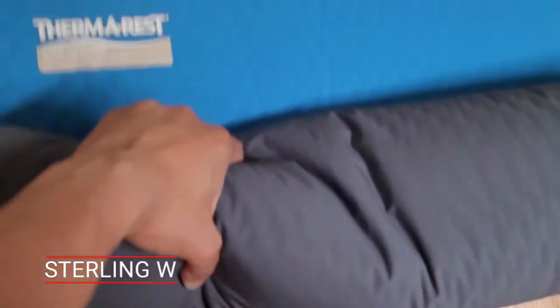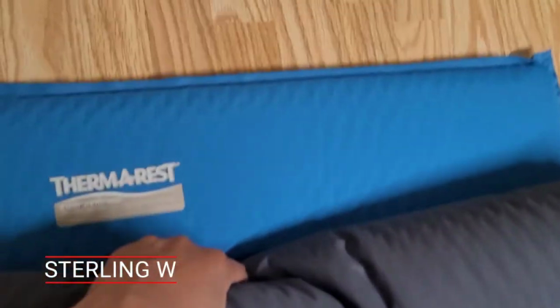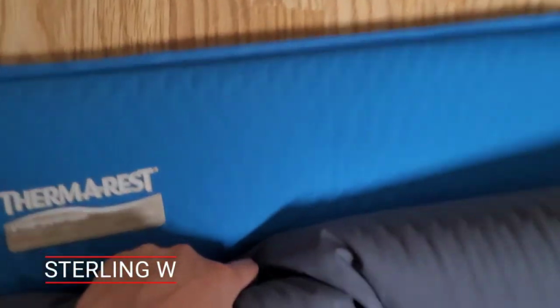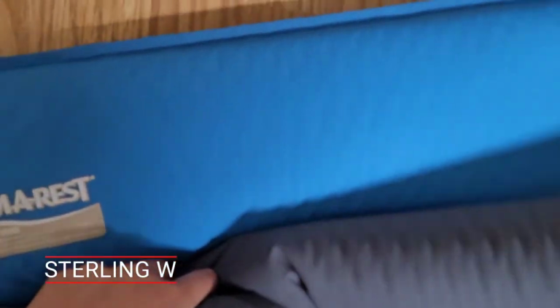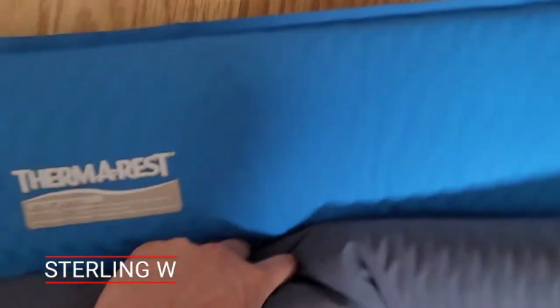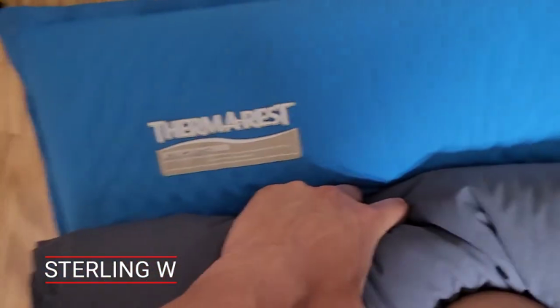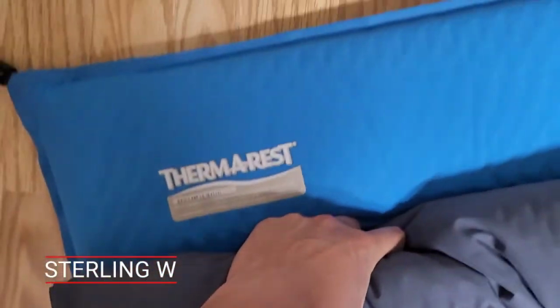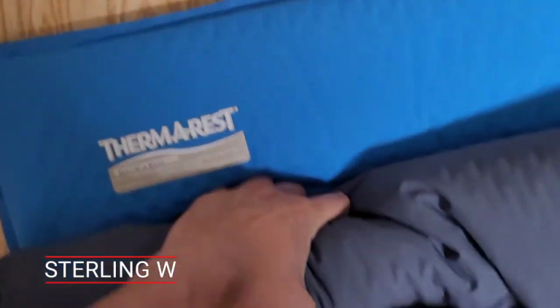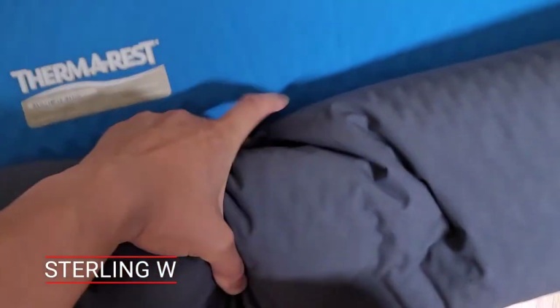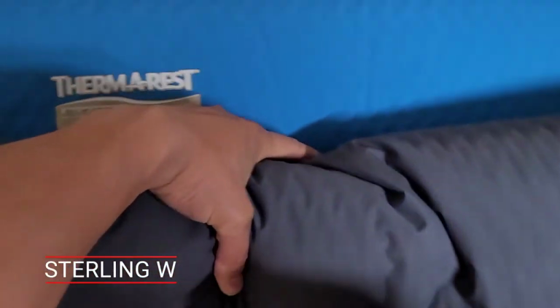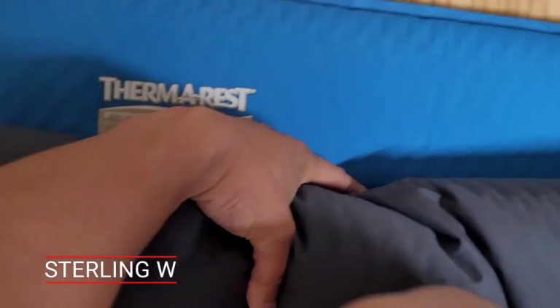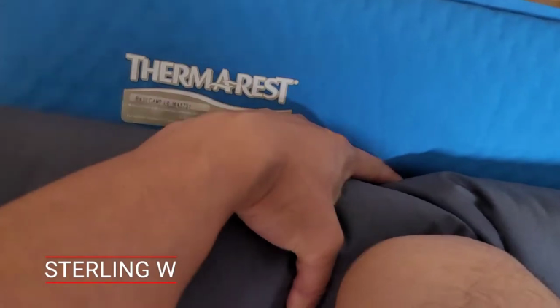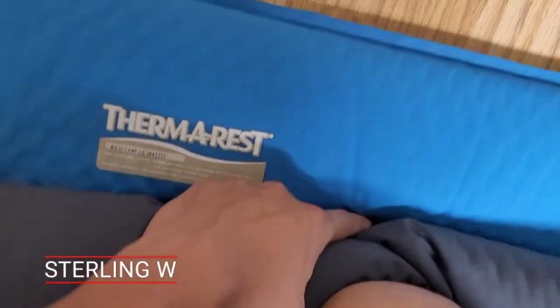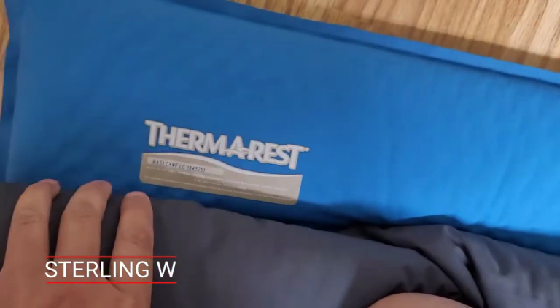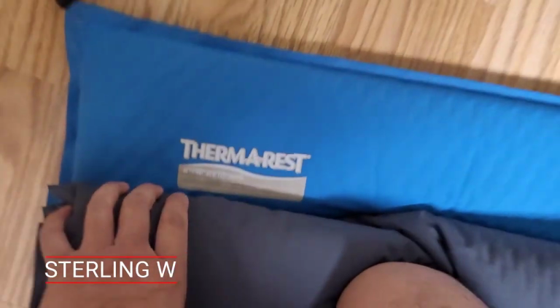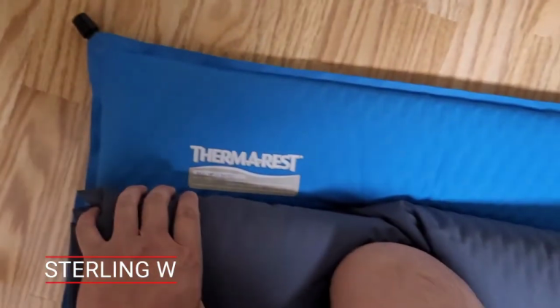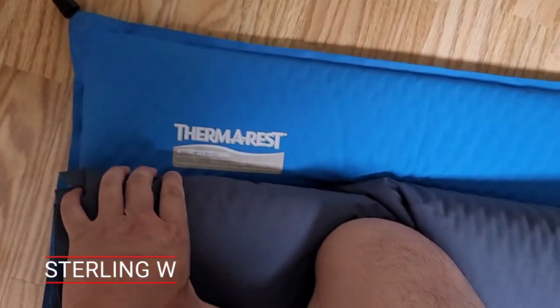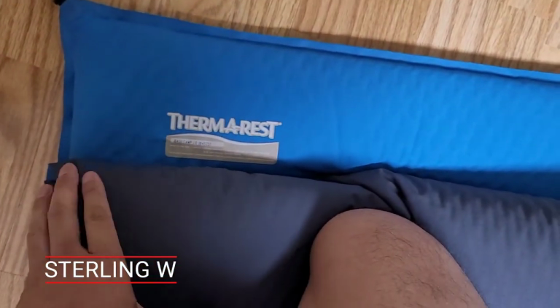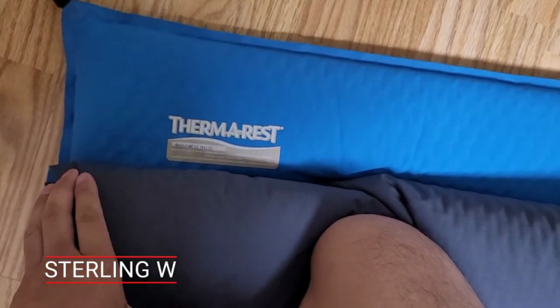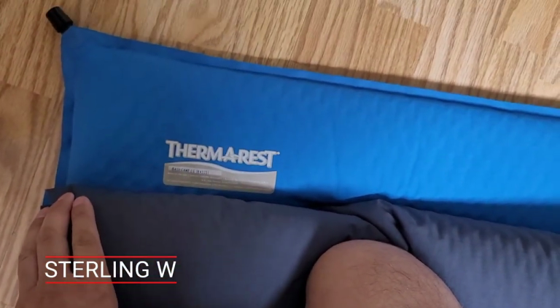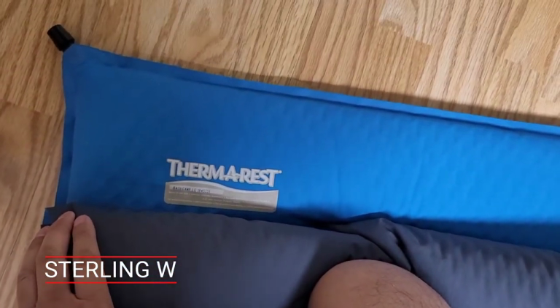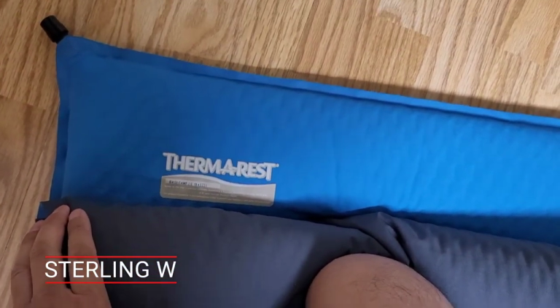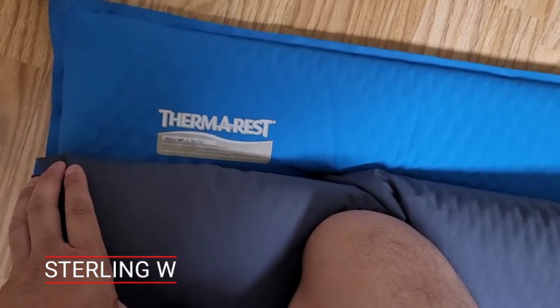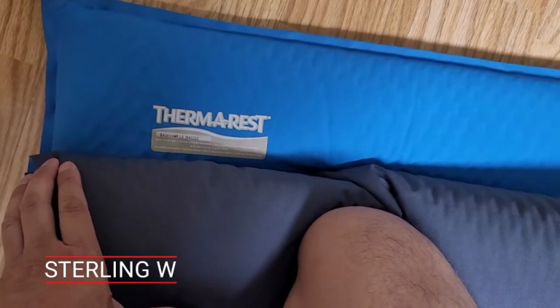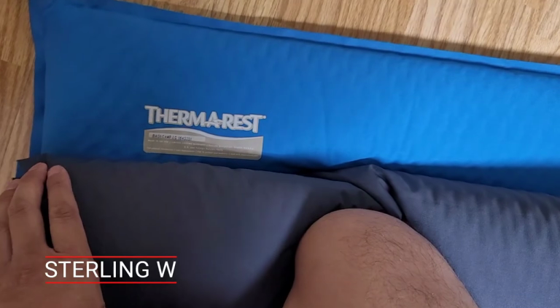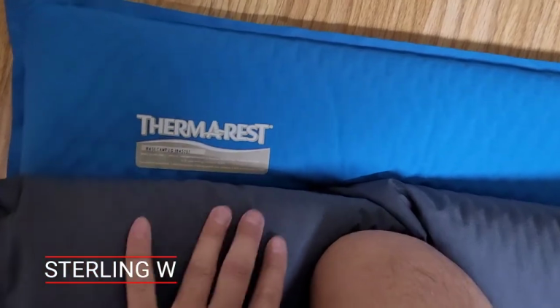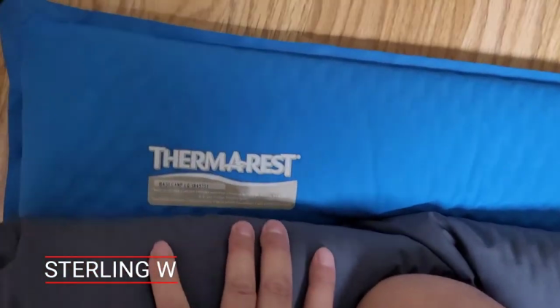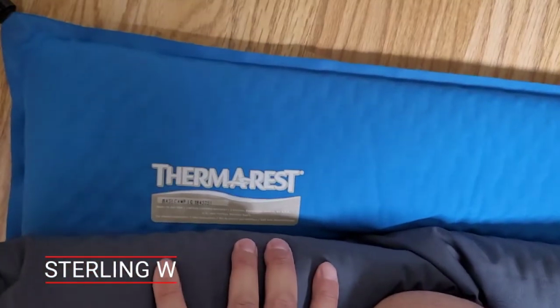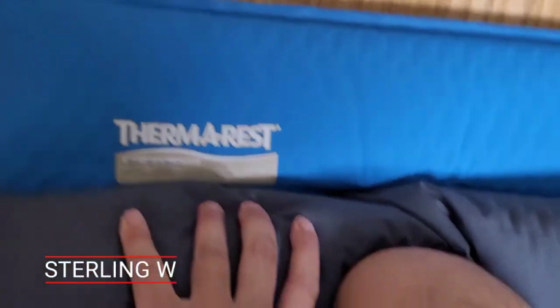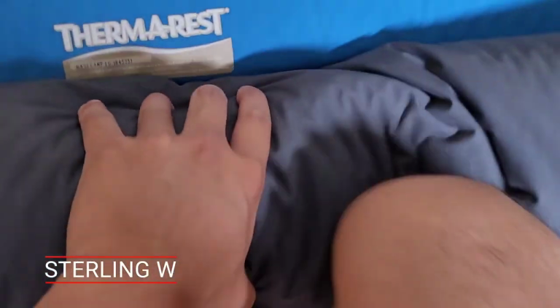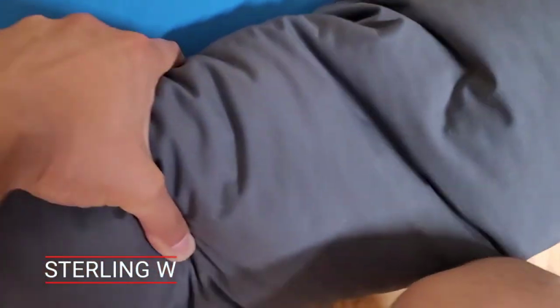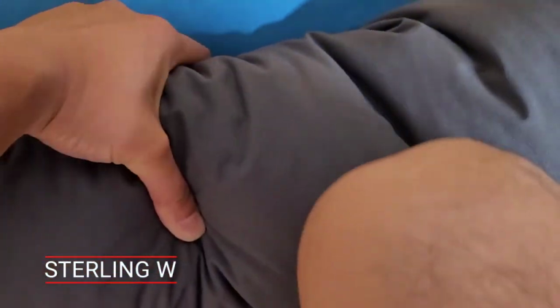This Therm-a-Rest has lasted a long time because of how you store it. You store it half-inflated — I usually fold it in half and leave the nipple open so the sponge inside doesn't get compressed. That's how I've kept it for 15 years.